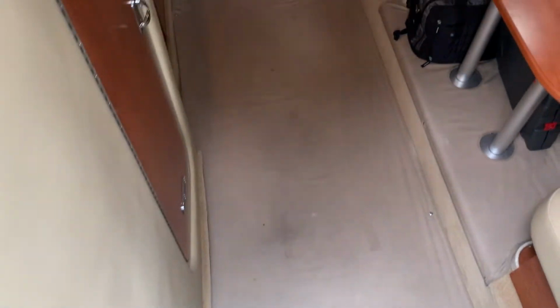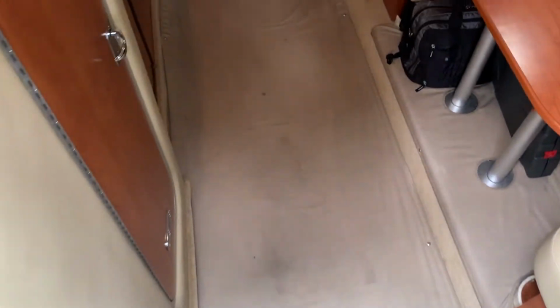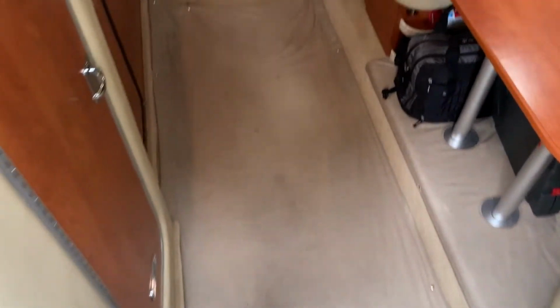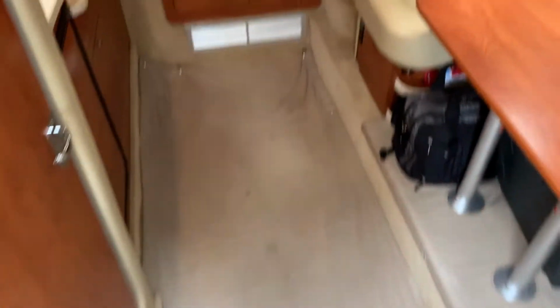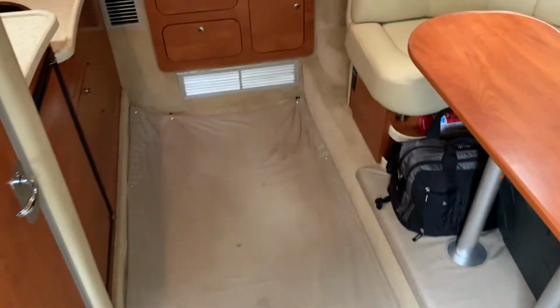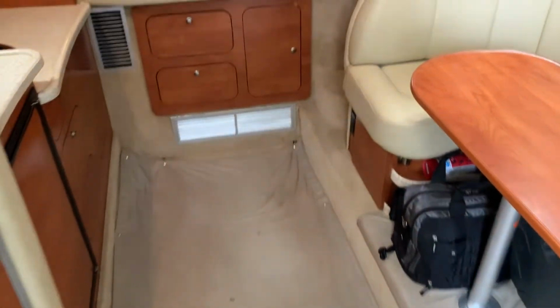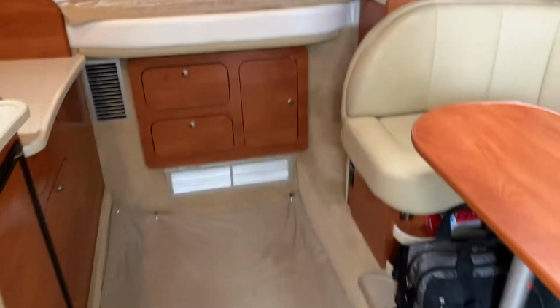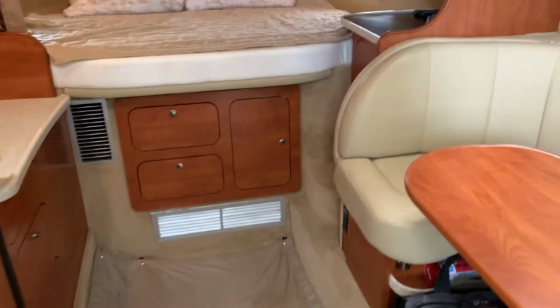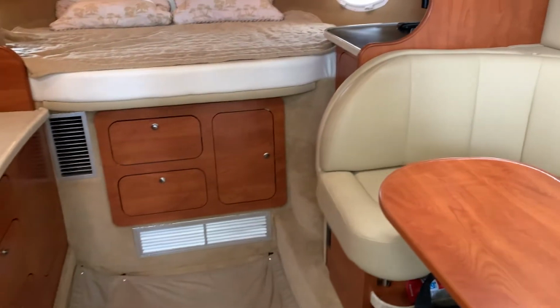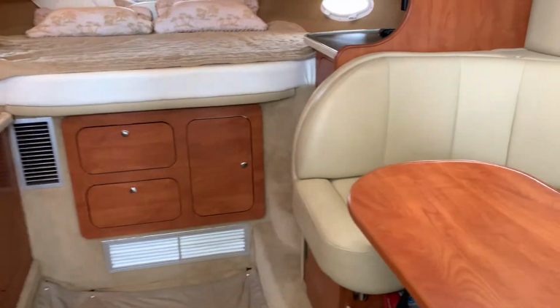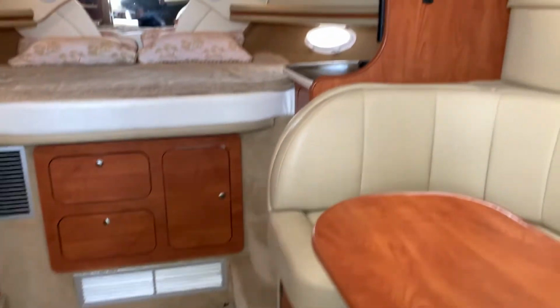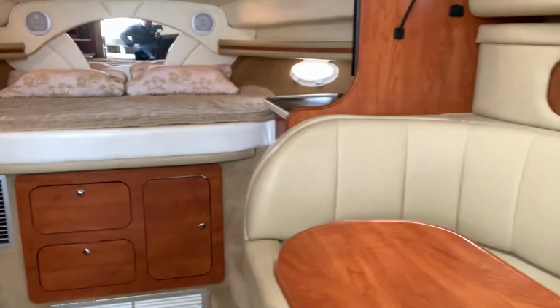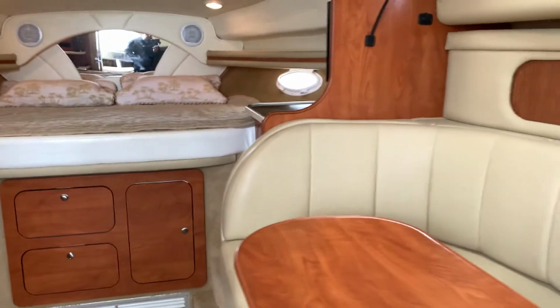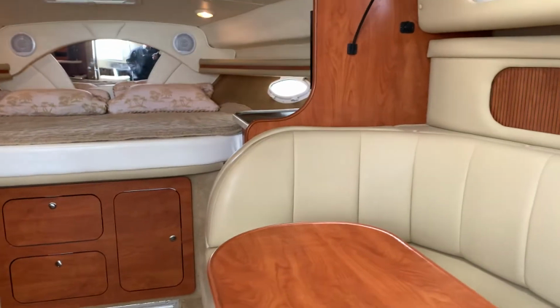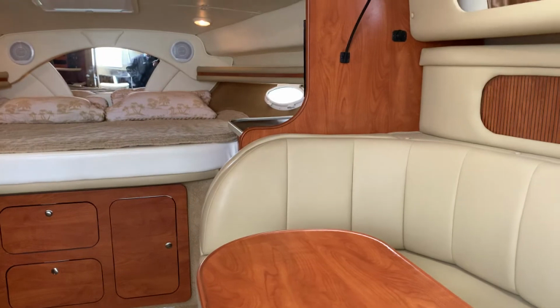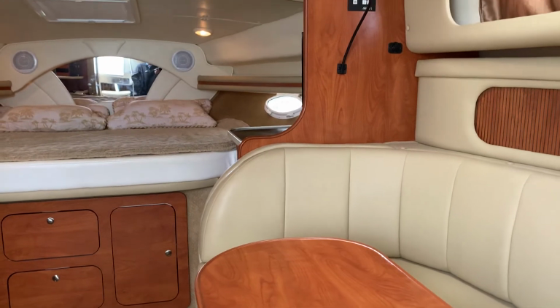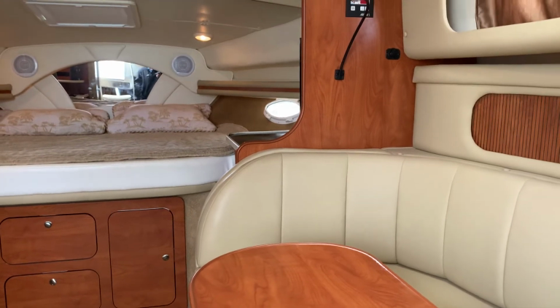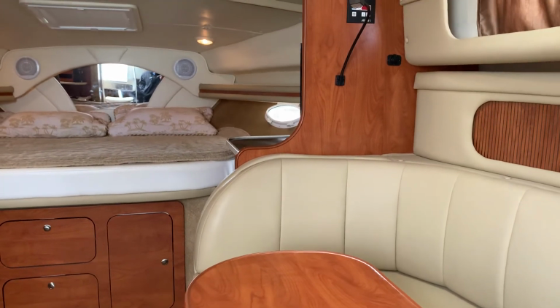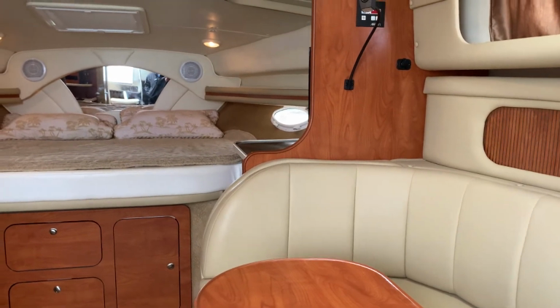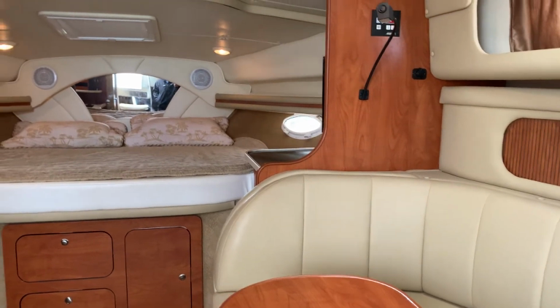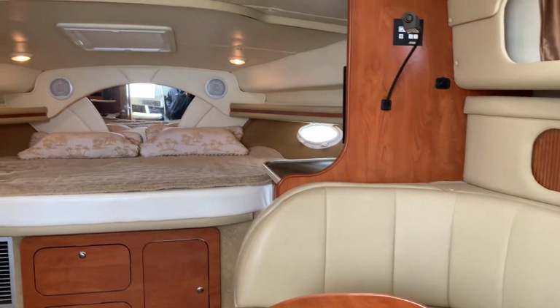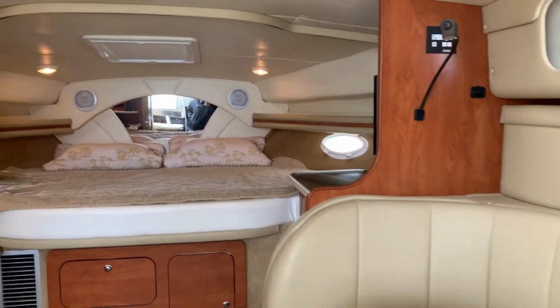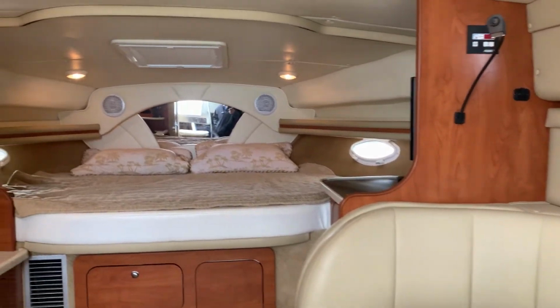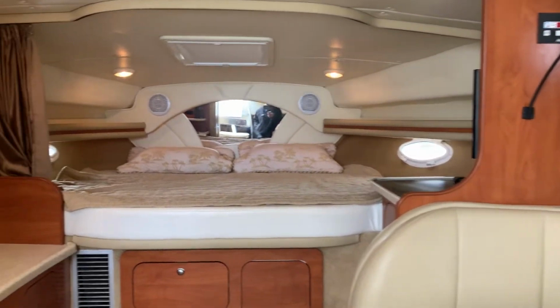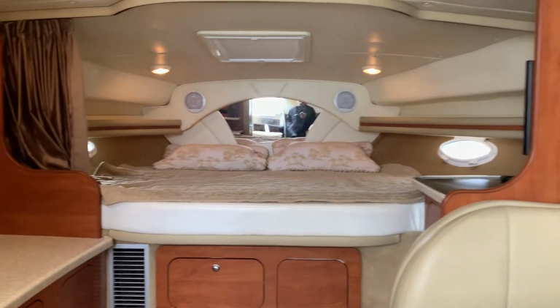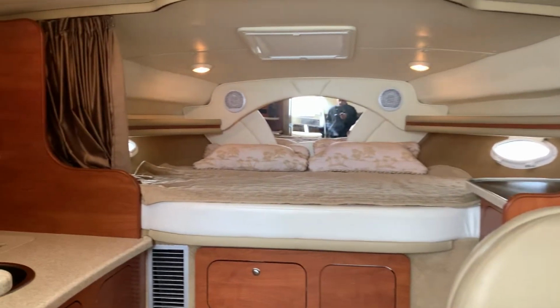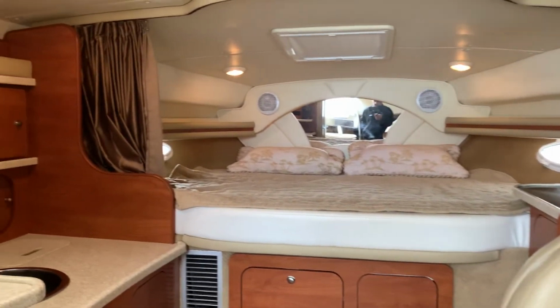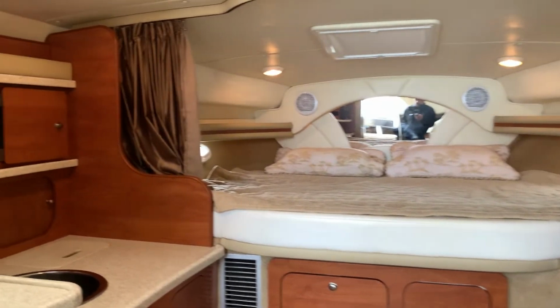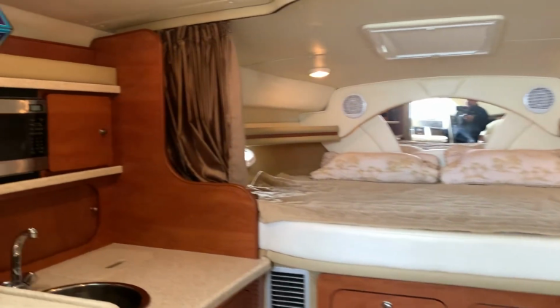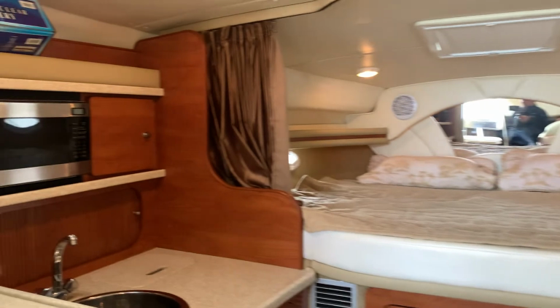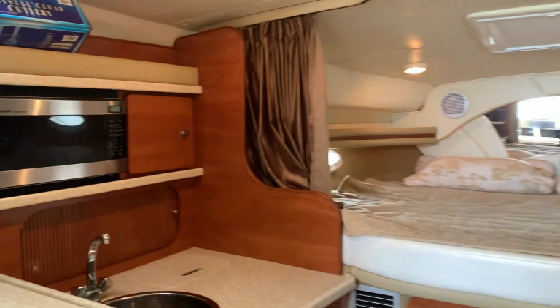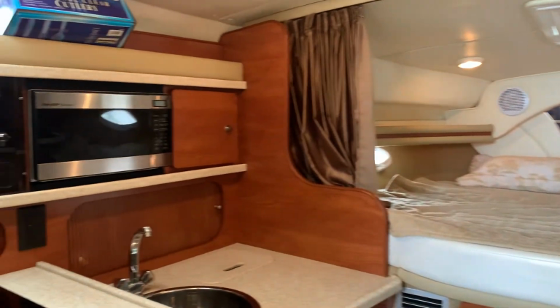Walking down below, it's very similar — very clean, very spacious. These Rinkers really give you a lot of boat for the money.